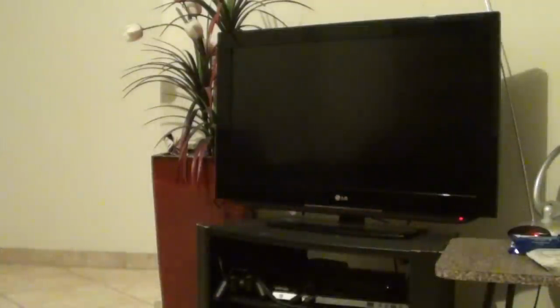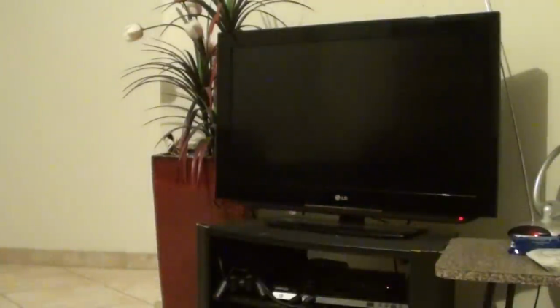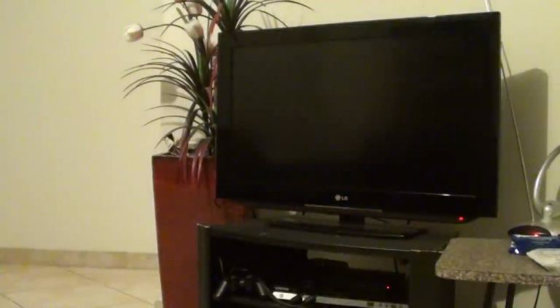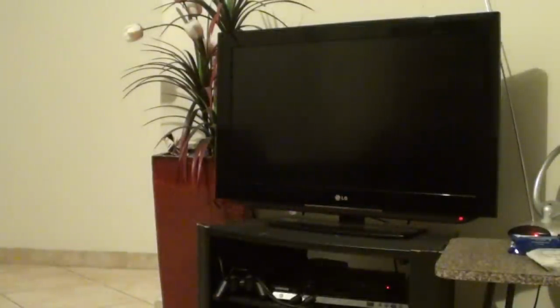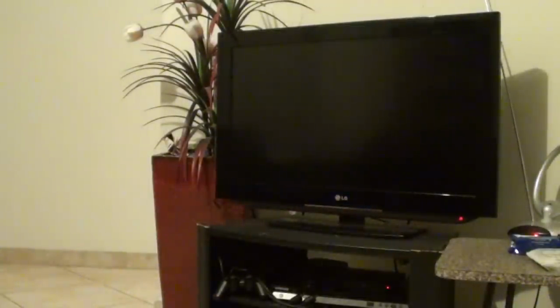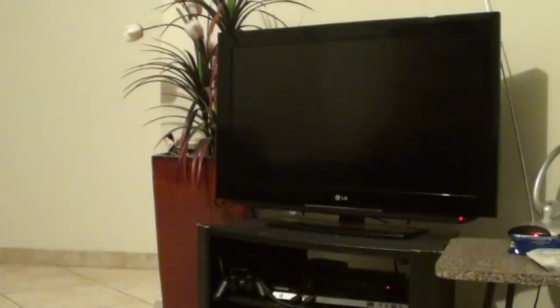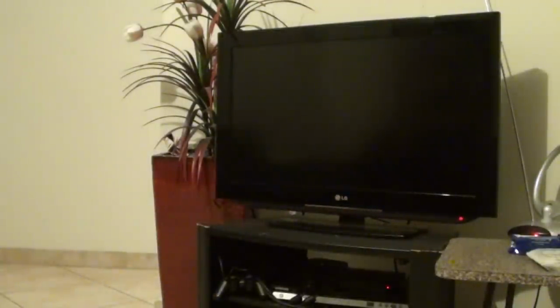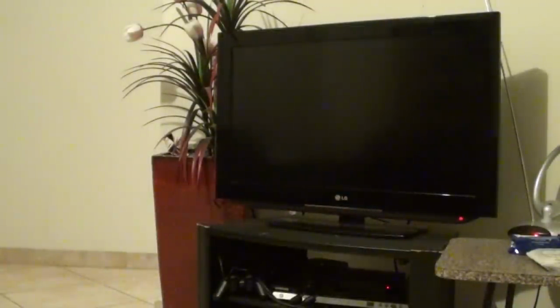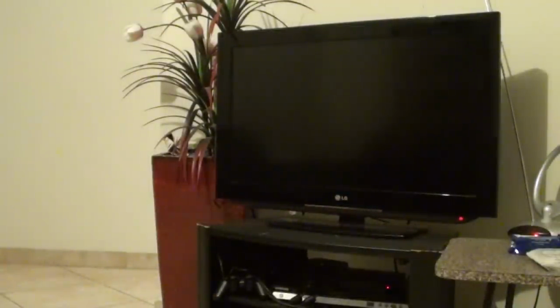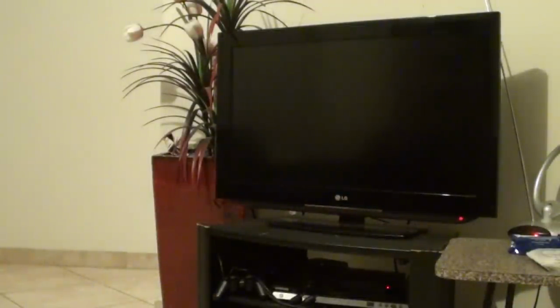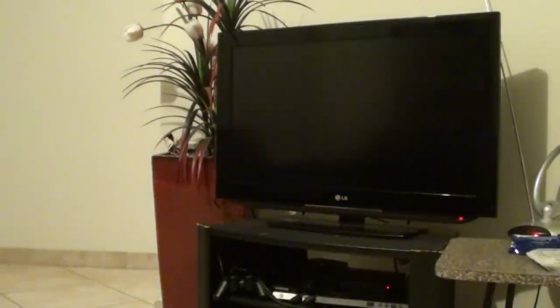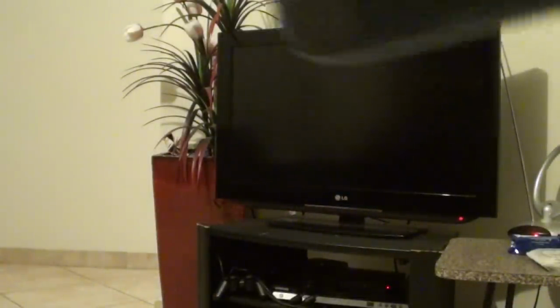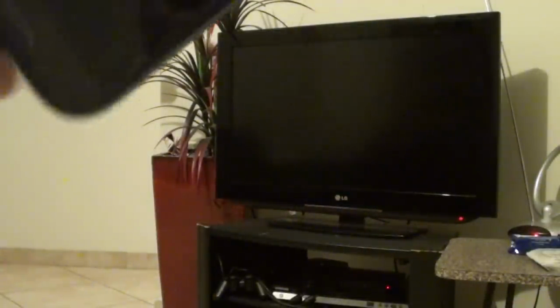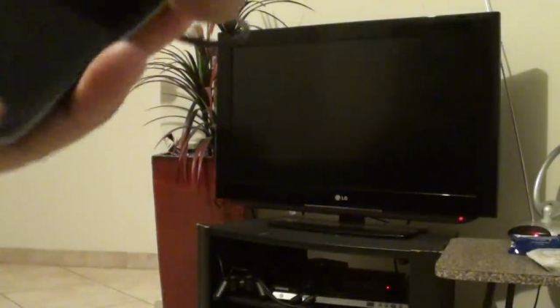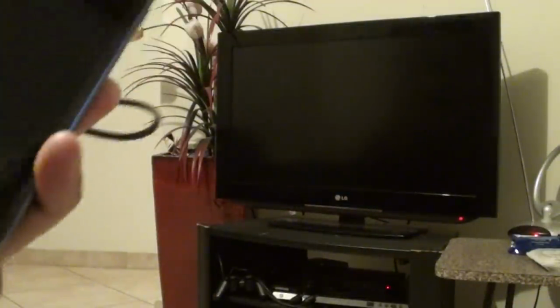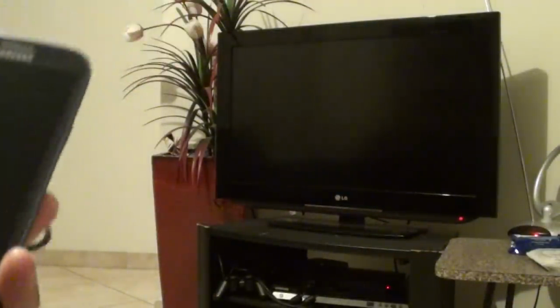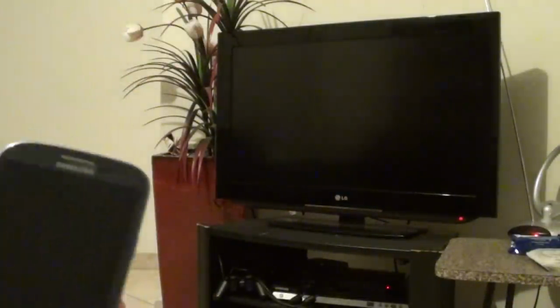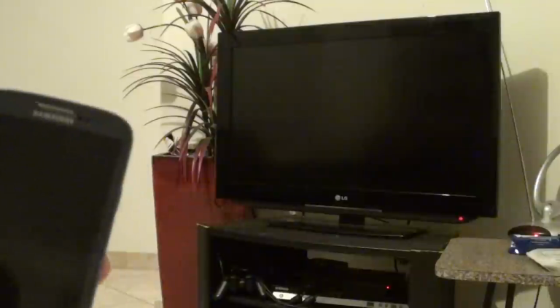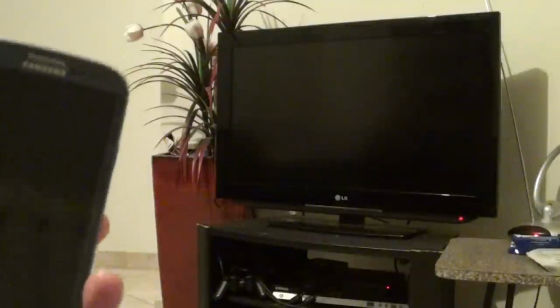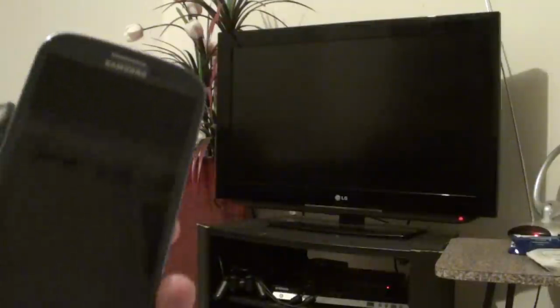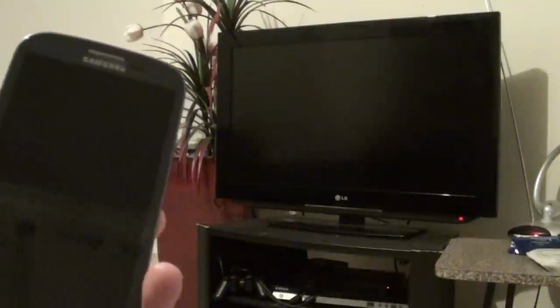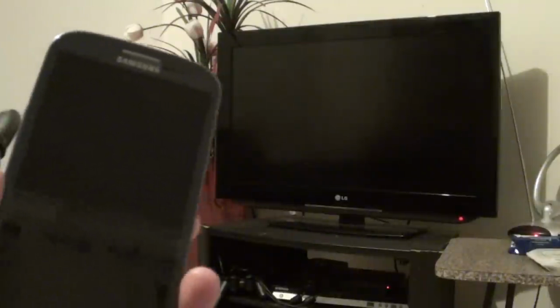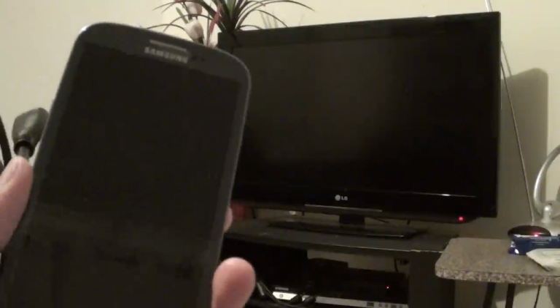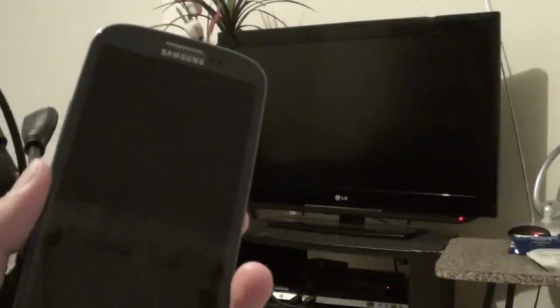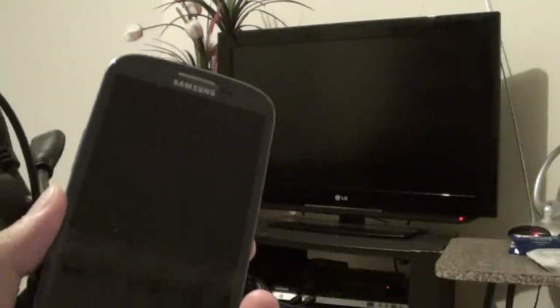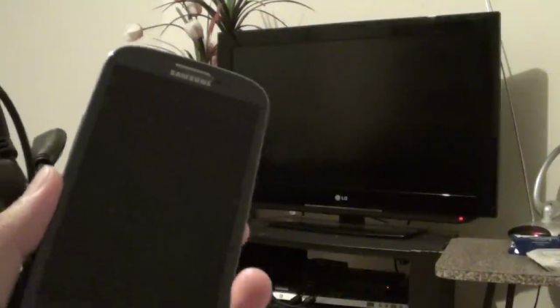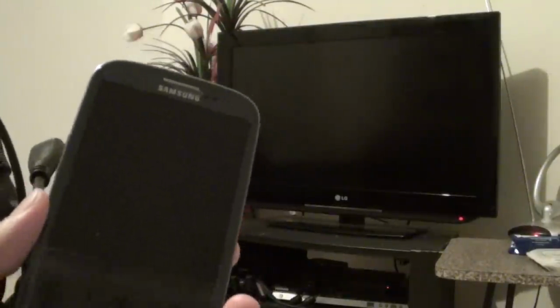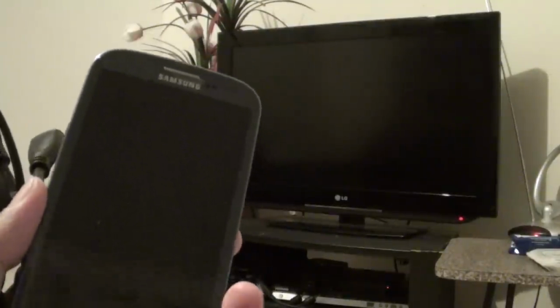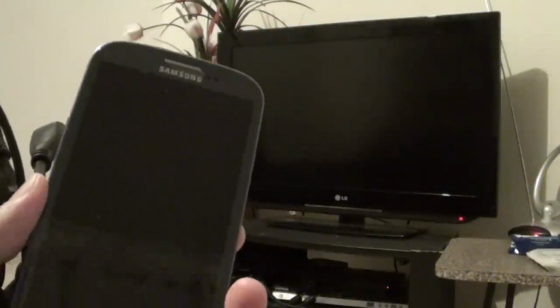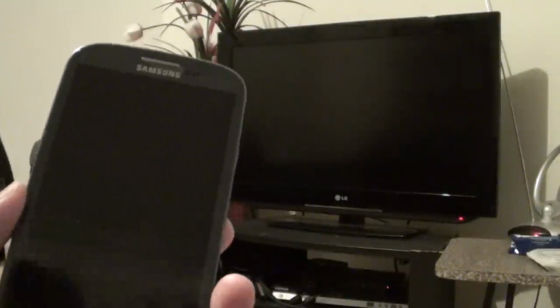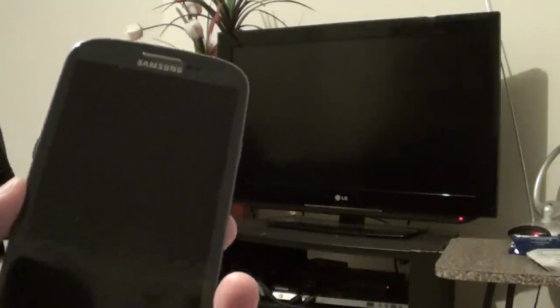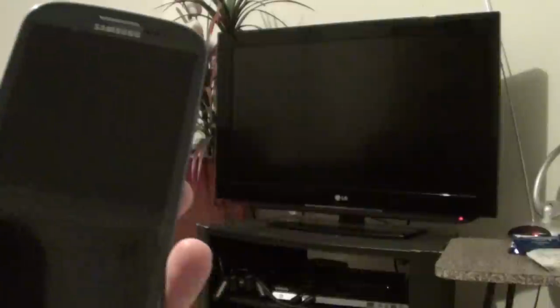We're going to show you how to connect the phone to the TV so you can use it to watch YouTube movies and browse the internet directly from the phone to the TV.